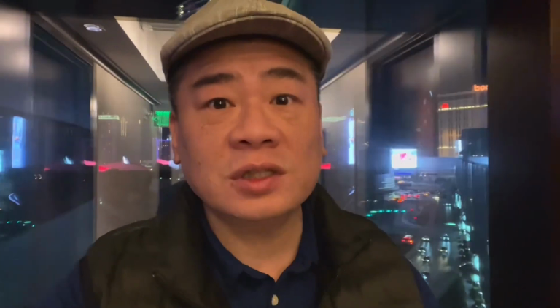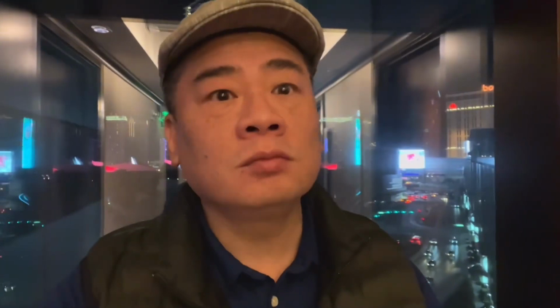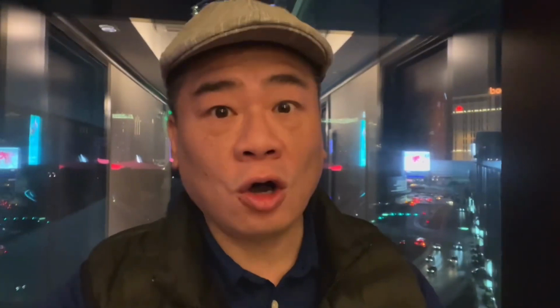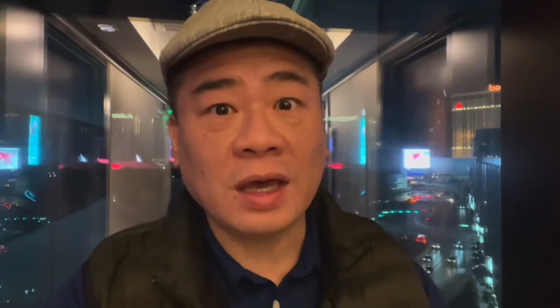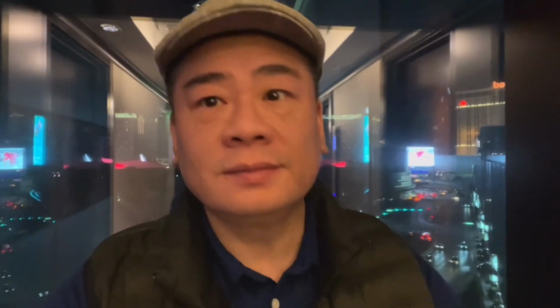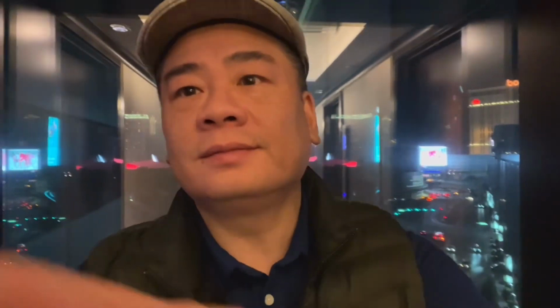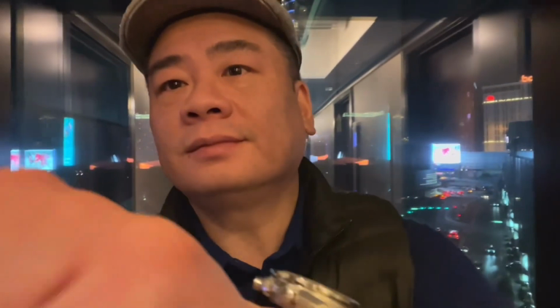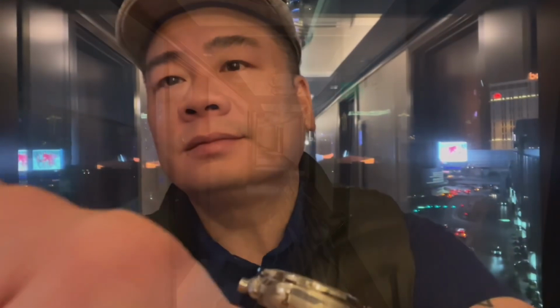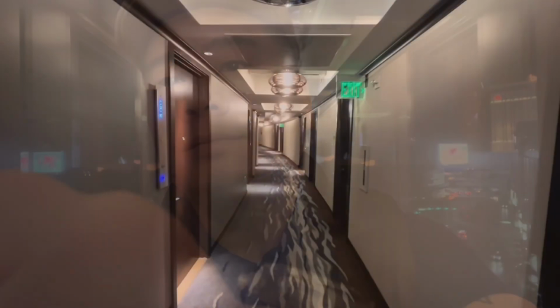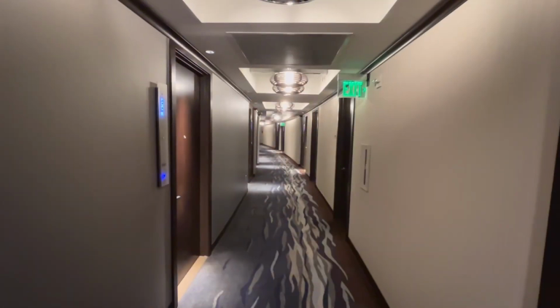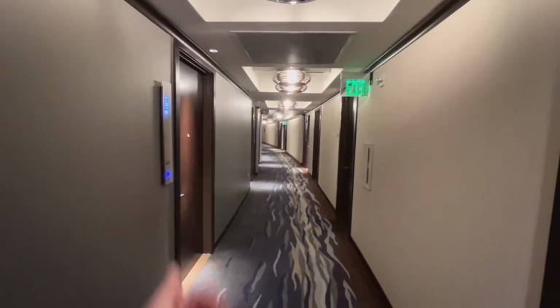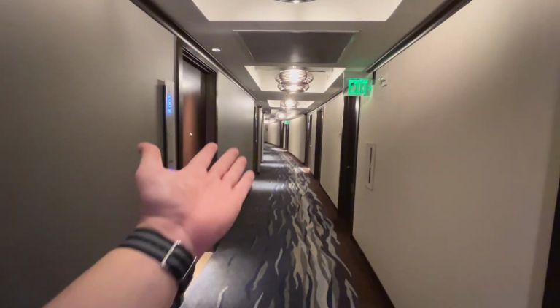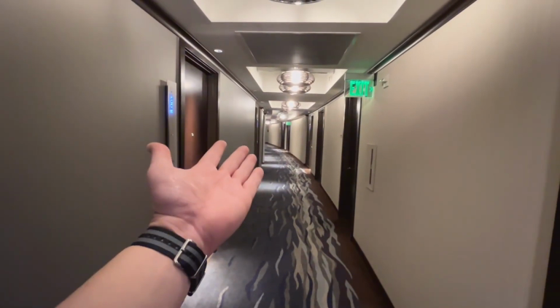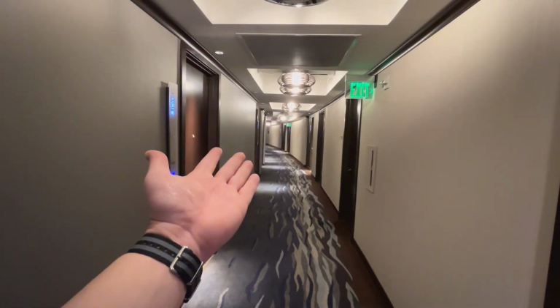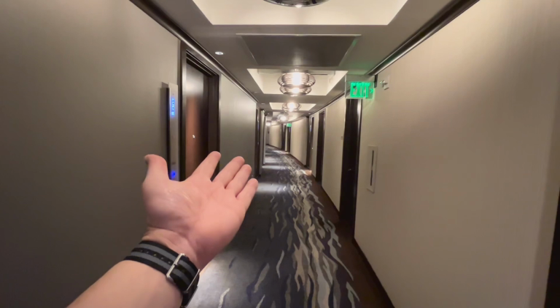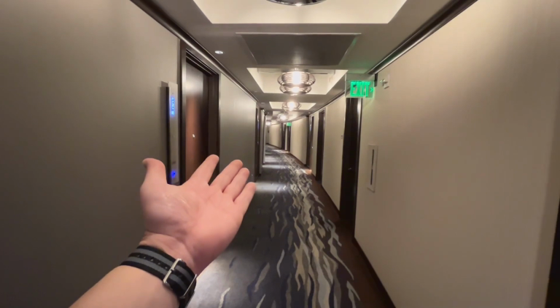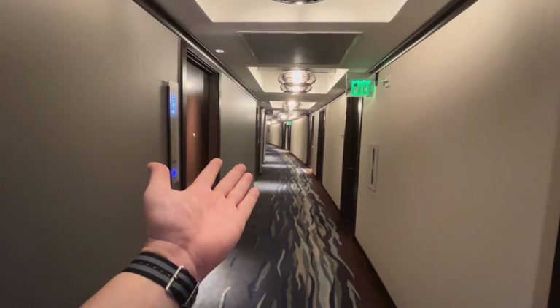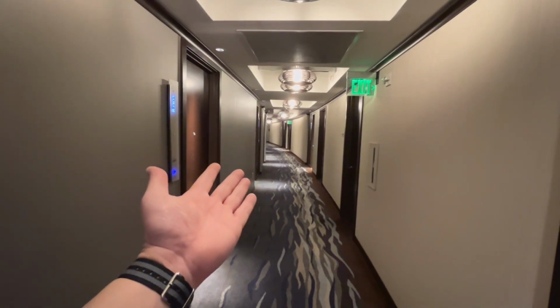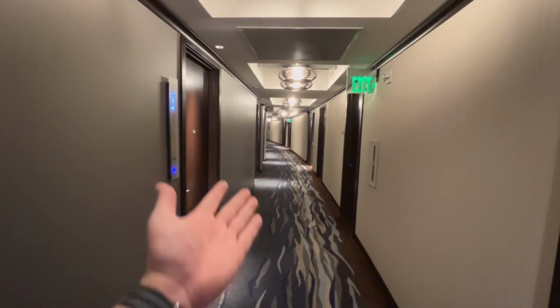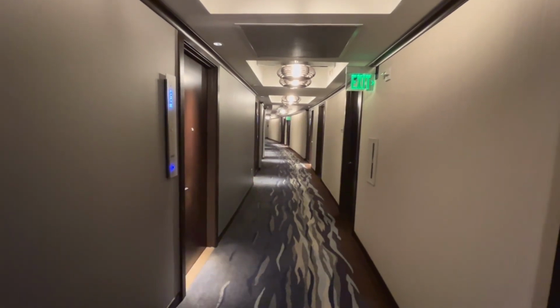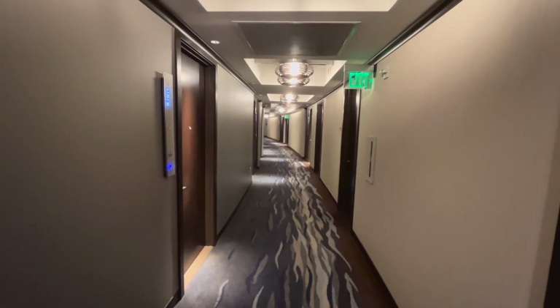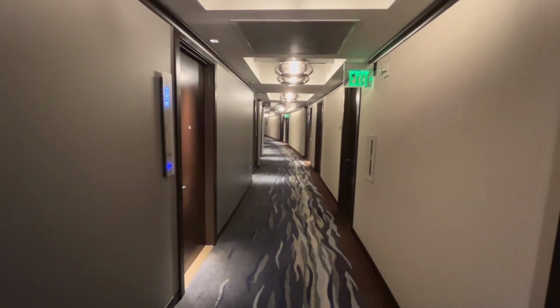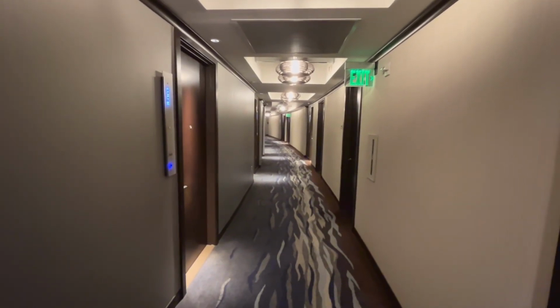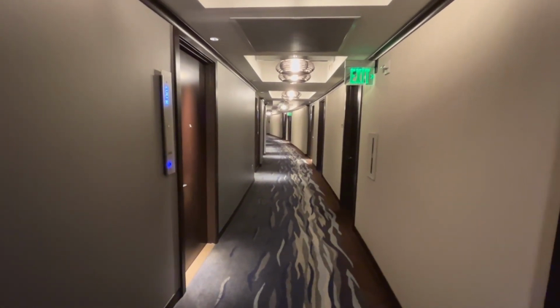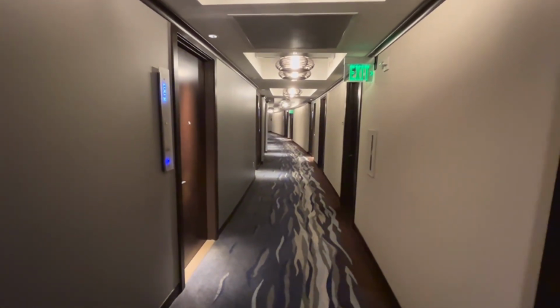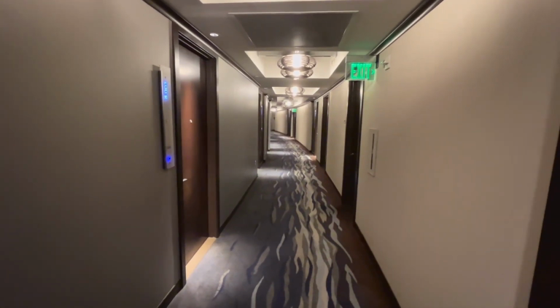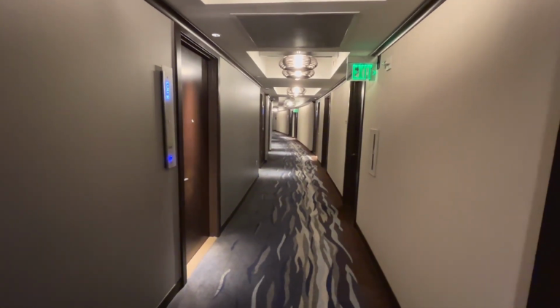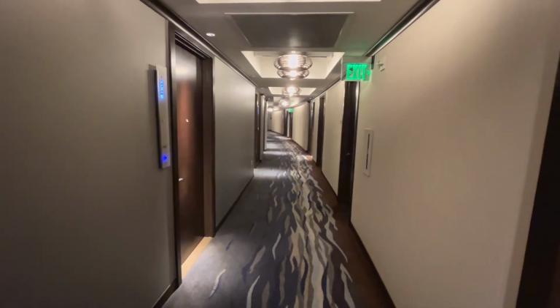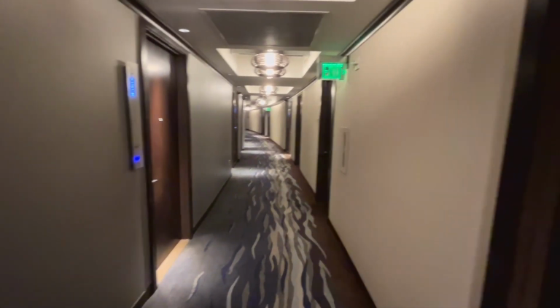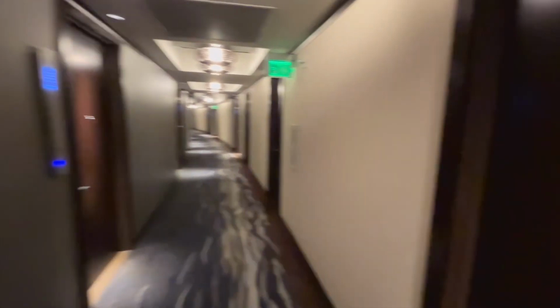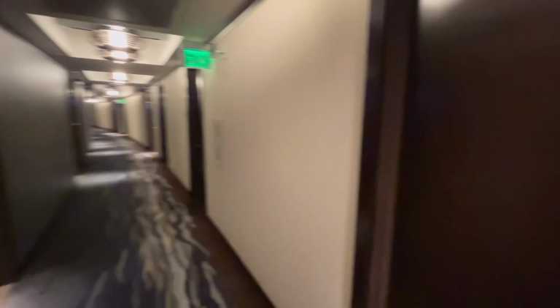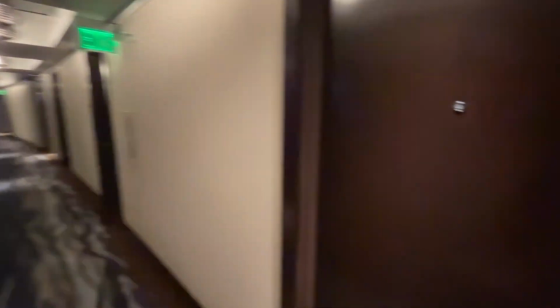First, the hallway. As you can see, the hallway is extremely clean and posh. Very well done. Okay, let's go inside.